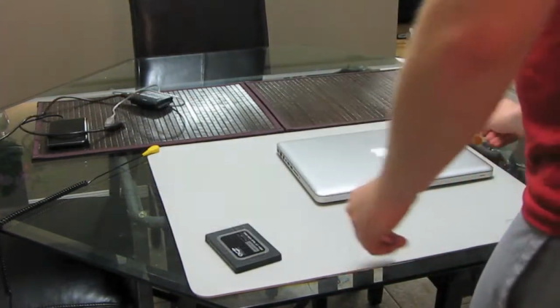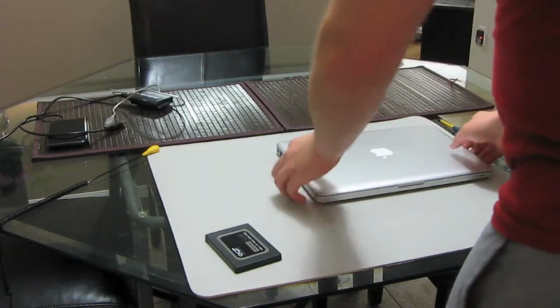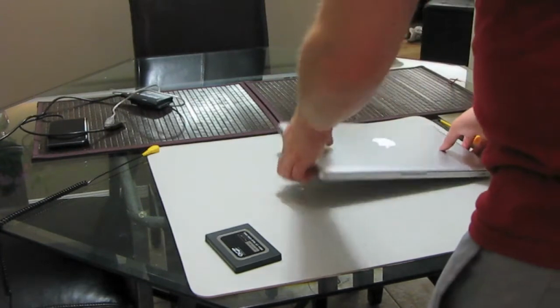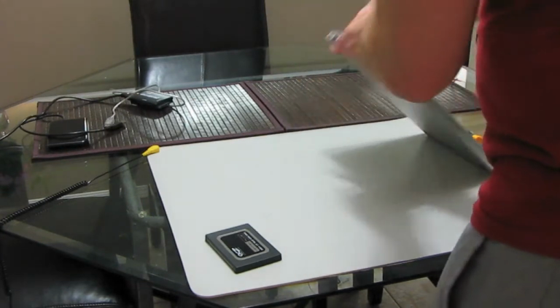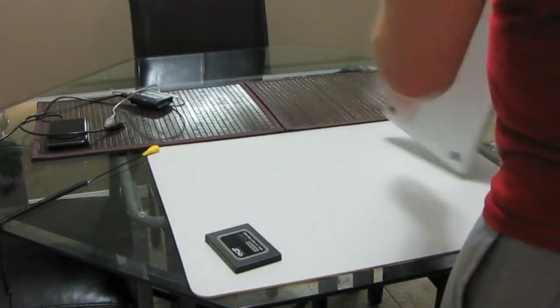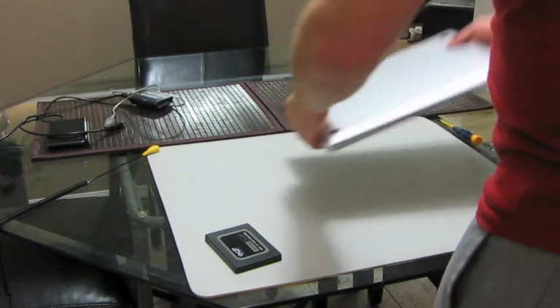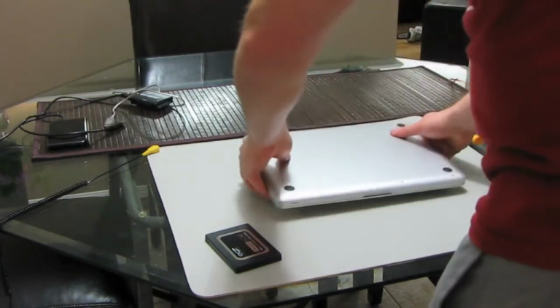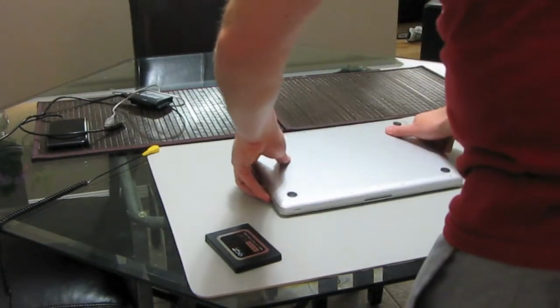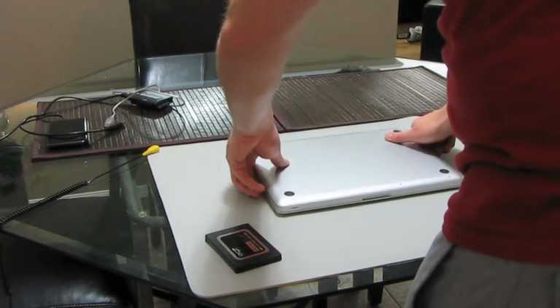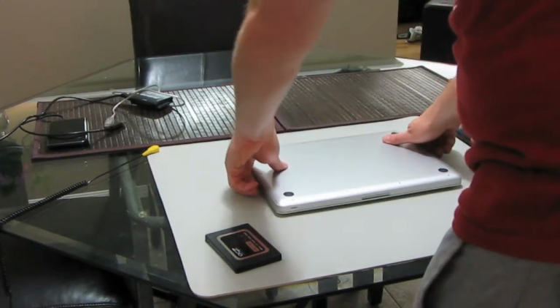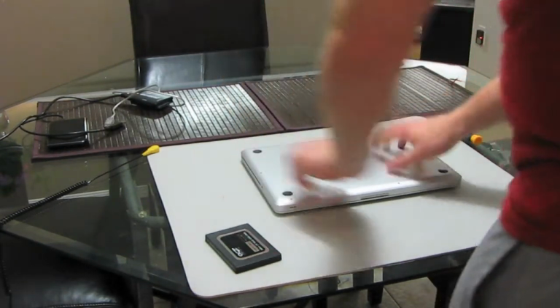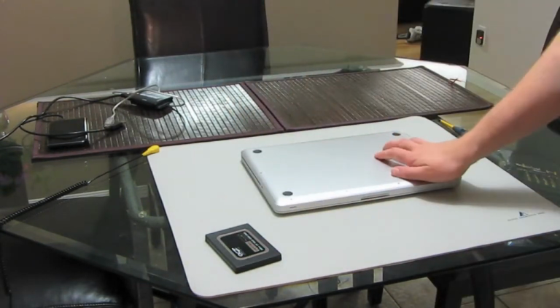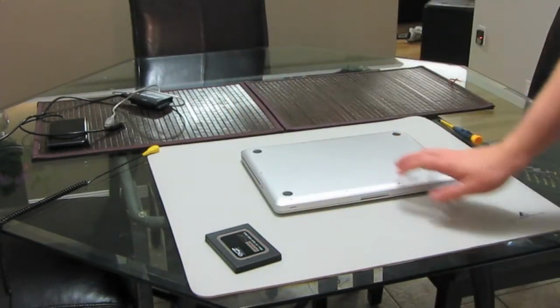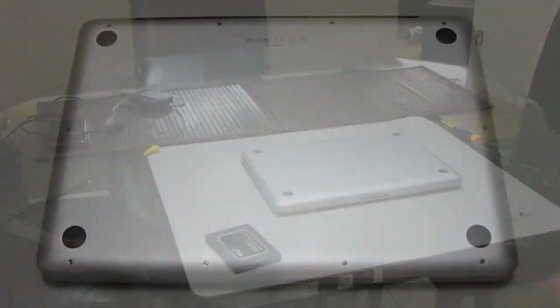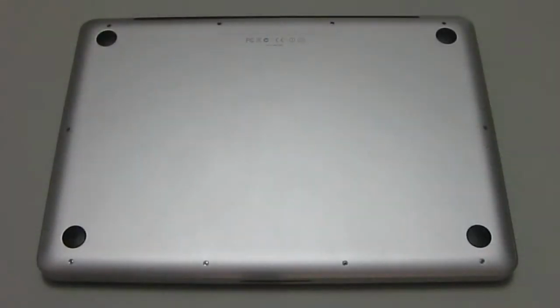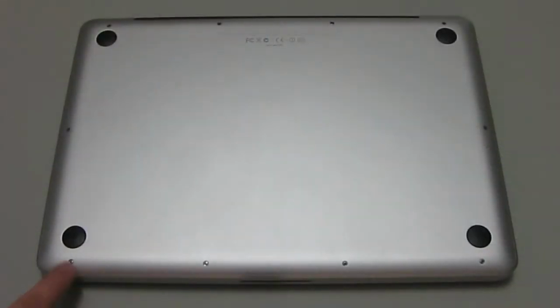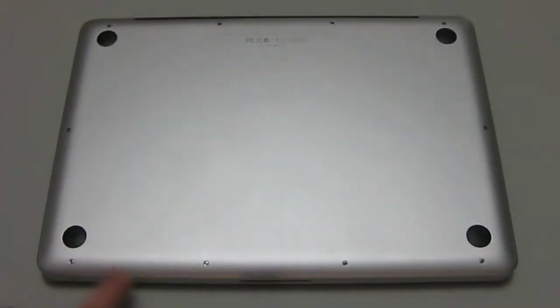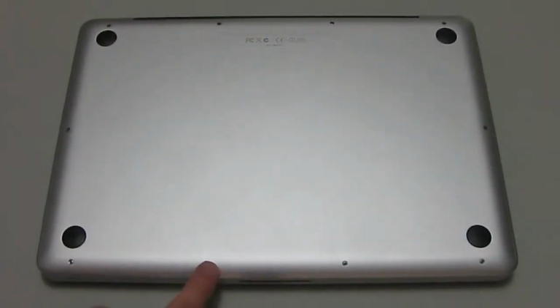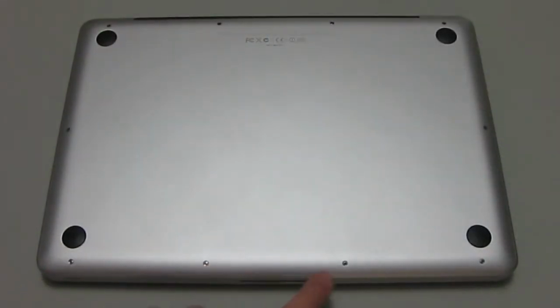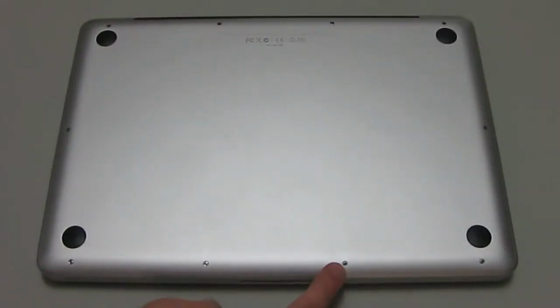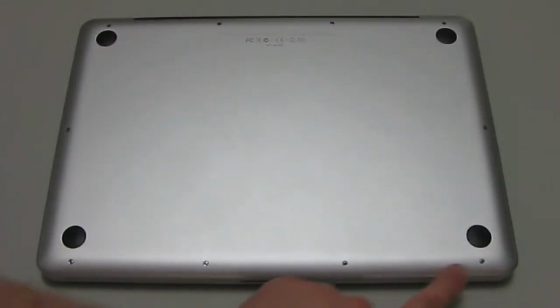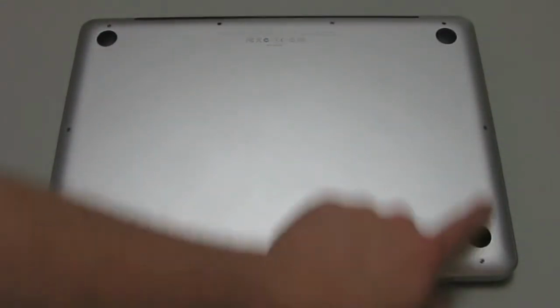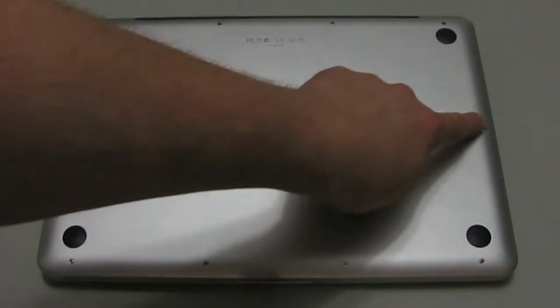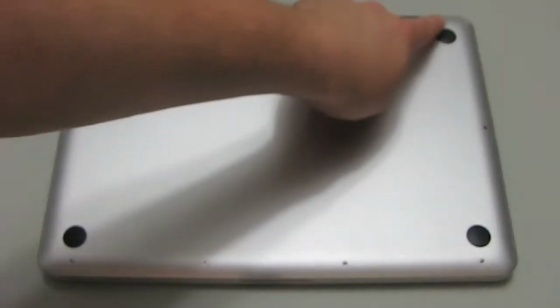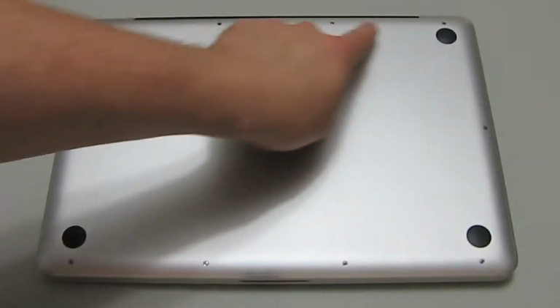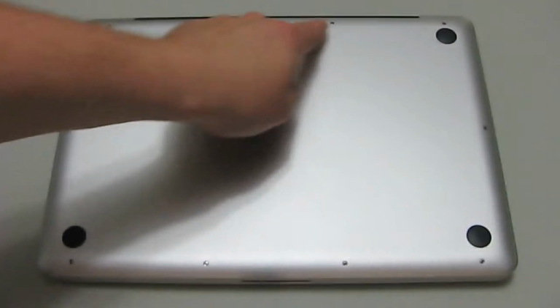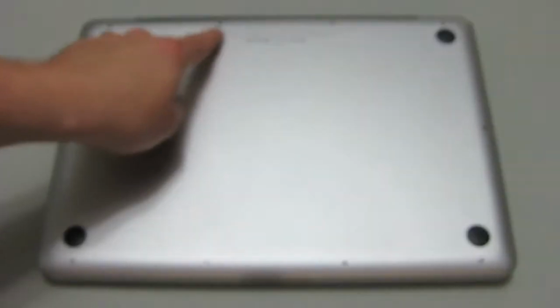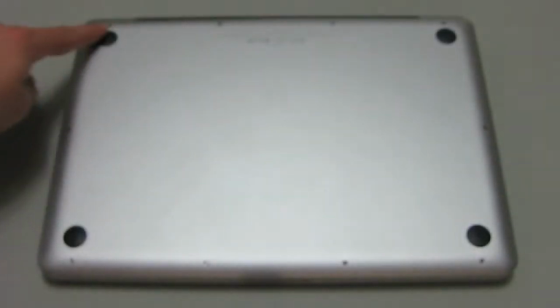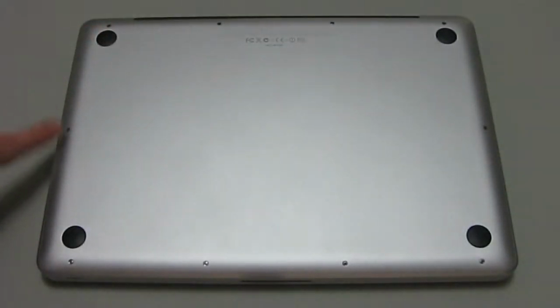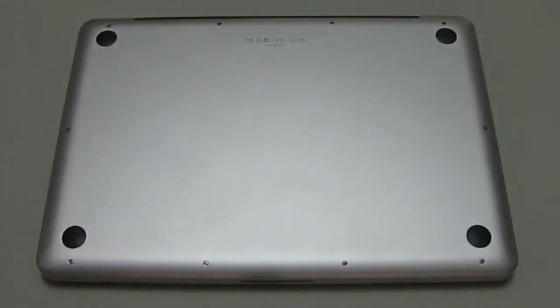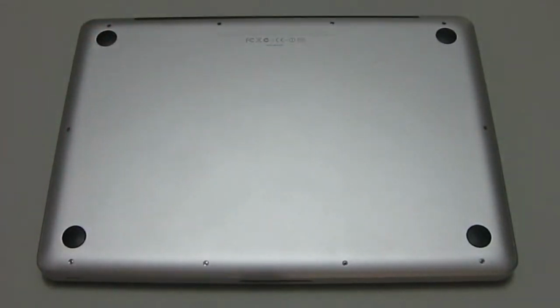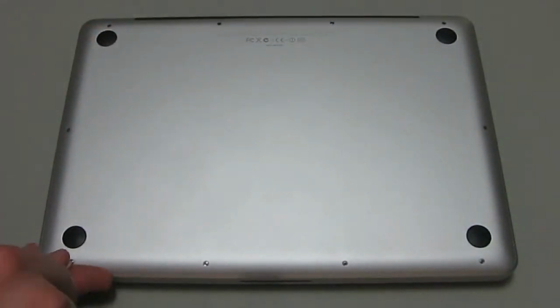You are now ready to remove the back panel. To do this, flip the laptop over. The first thing you need to do is remove all the screws that outline the MacBook Pro using your 65mm Phillips screwdriver.